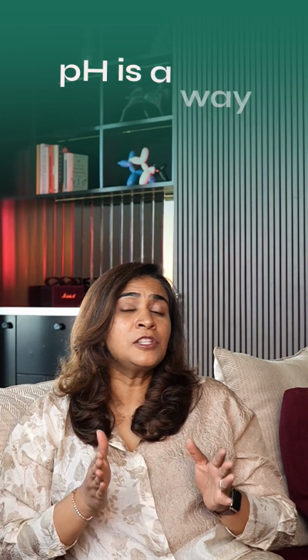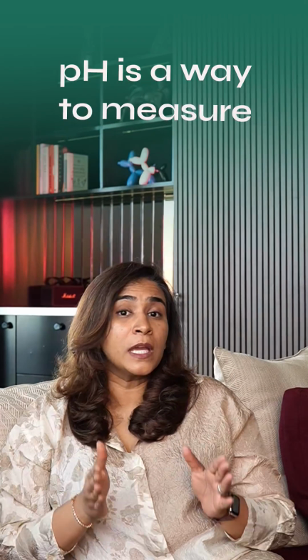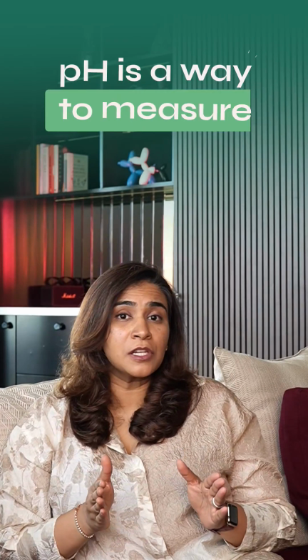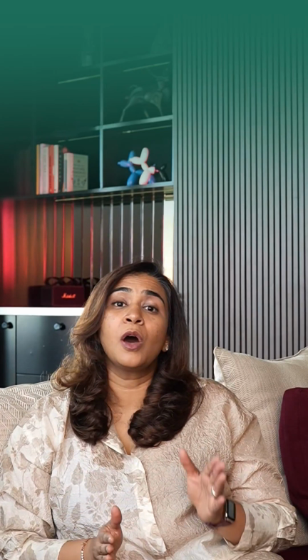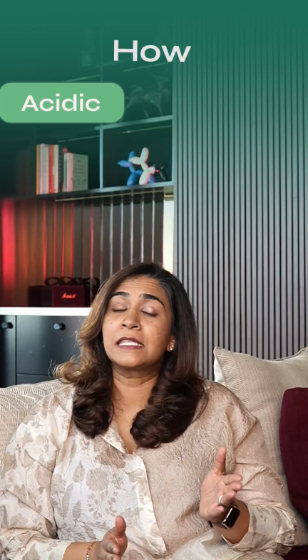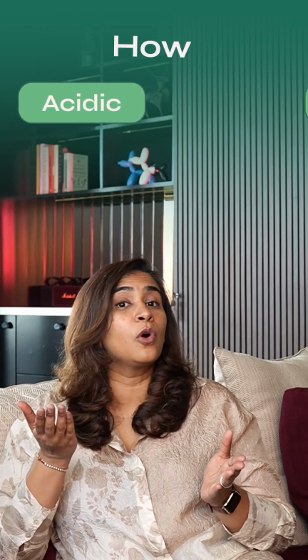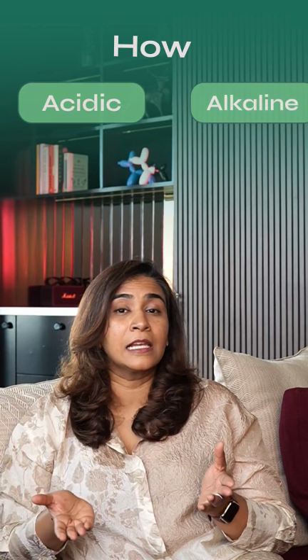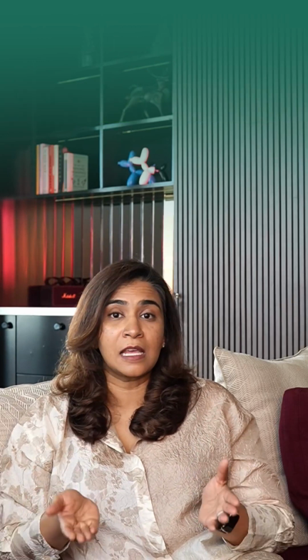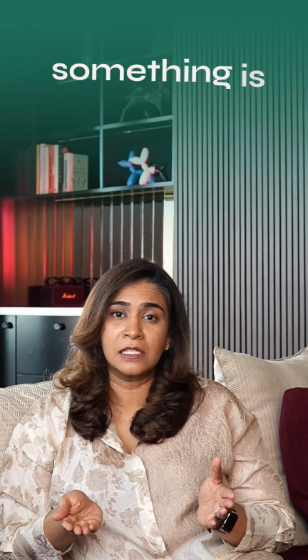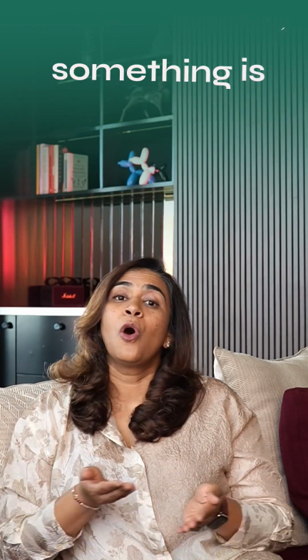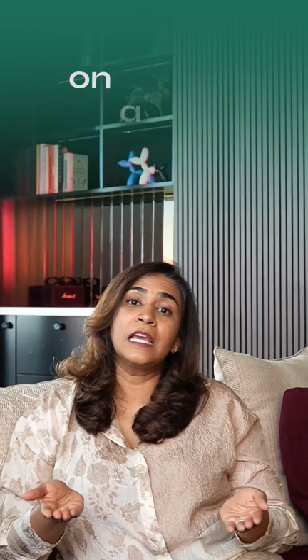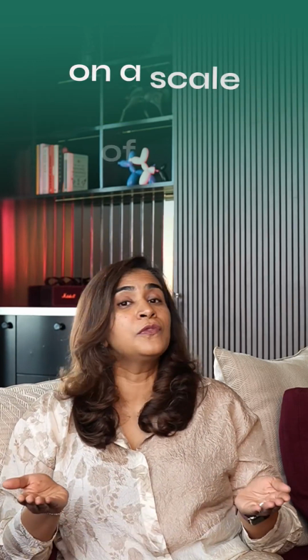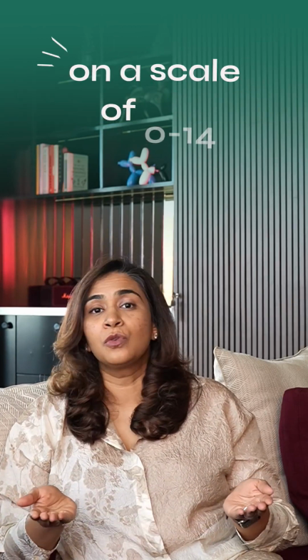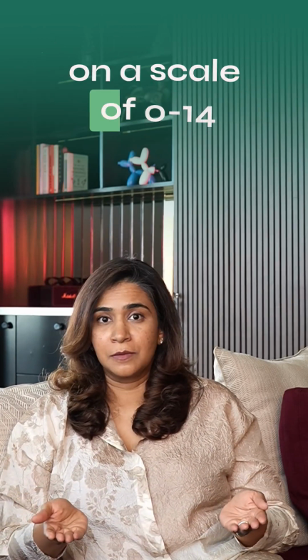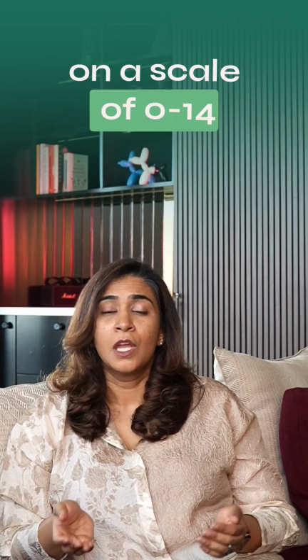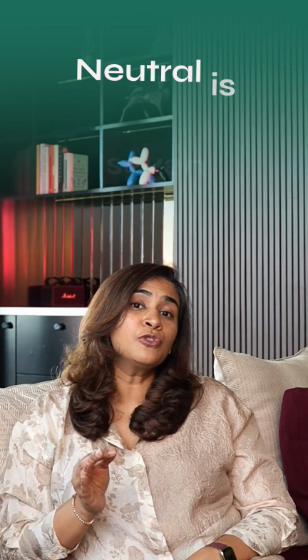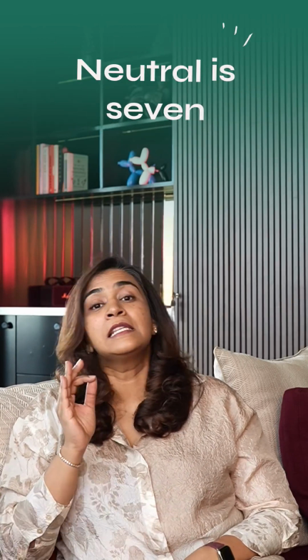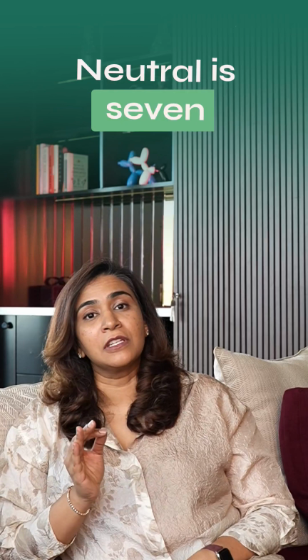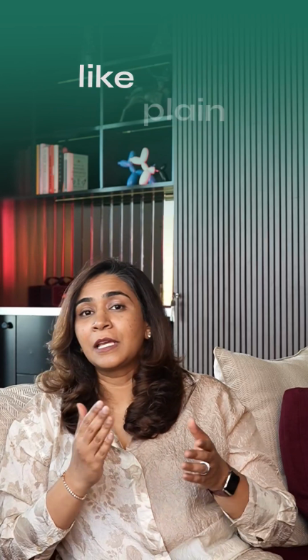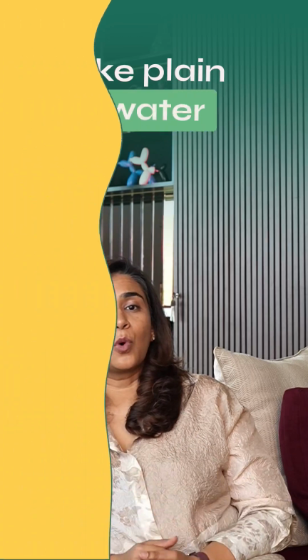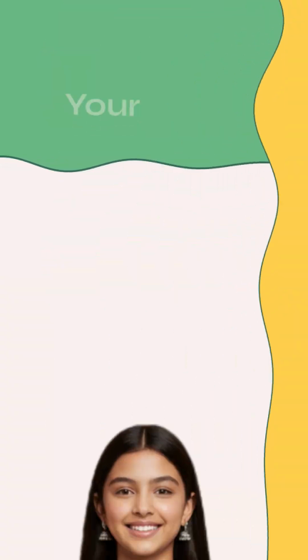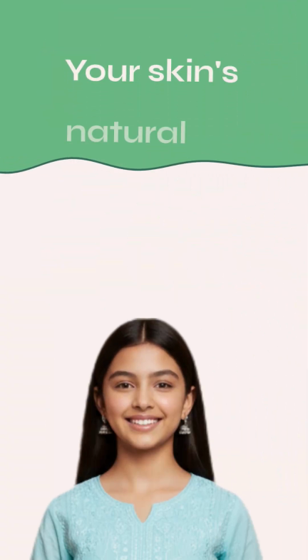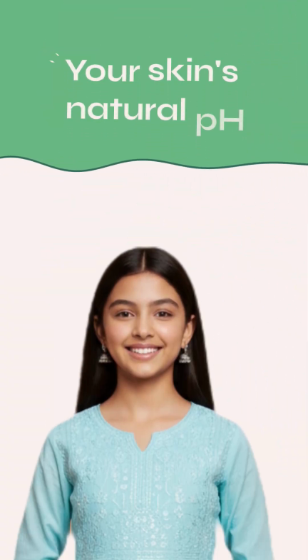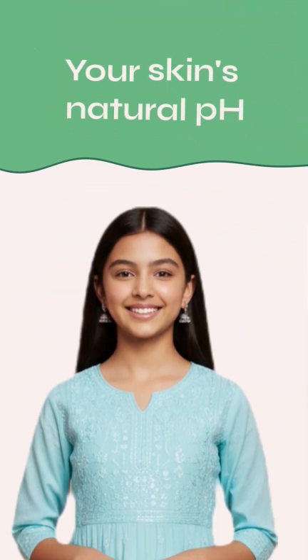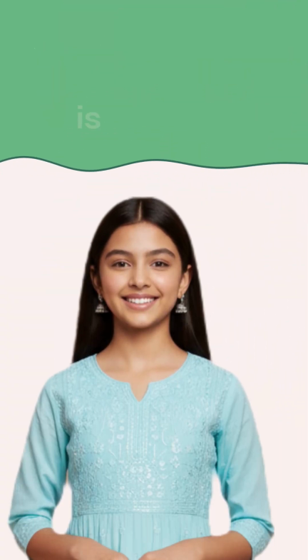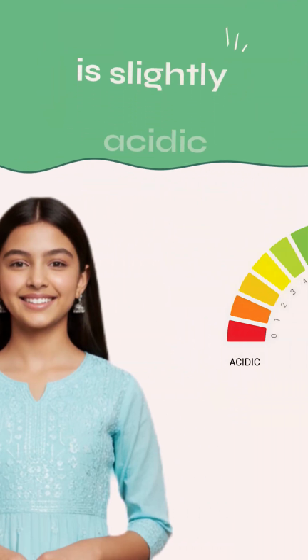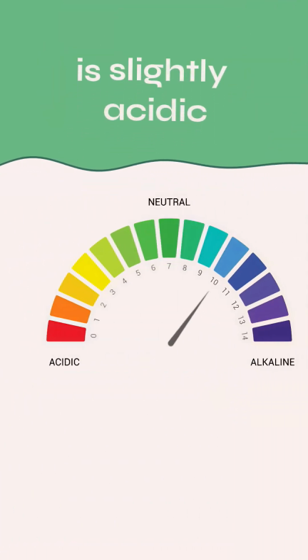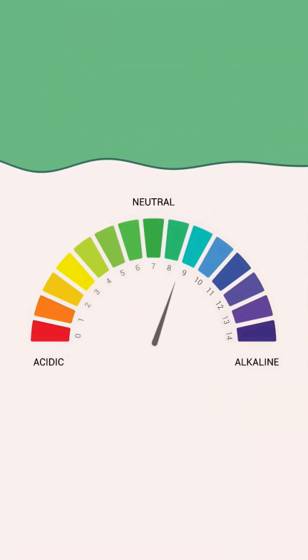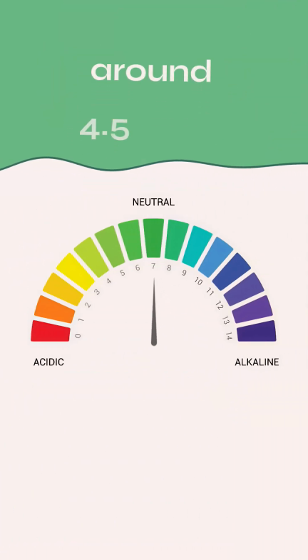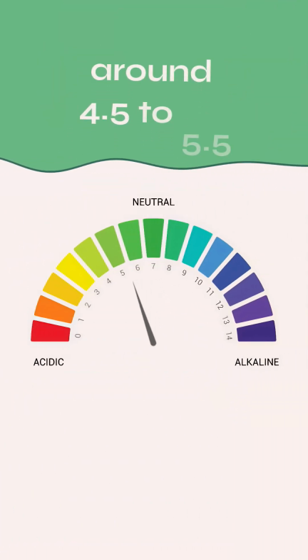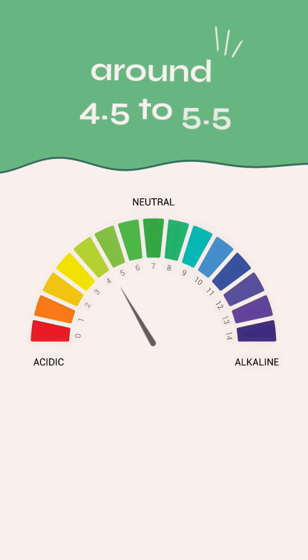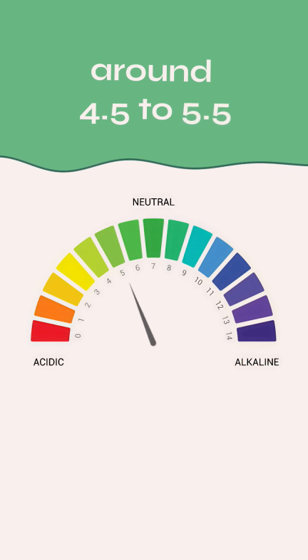pH is a way to measure how acidic or alkaline something is on a scale of 0 to 14. Neutral is 7, like plain water. Your skin's natural pH is slightly acidic, around 4.5 to 5.5.